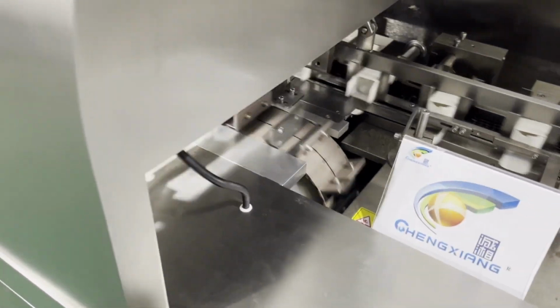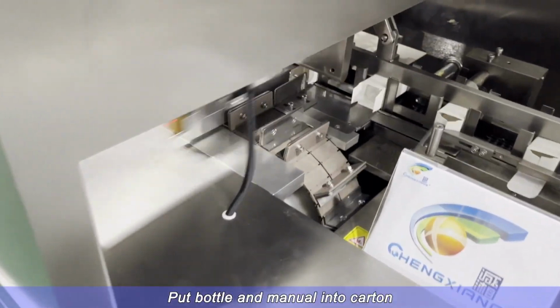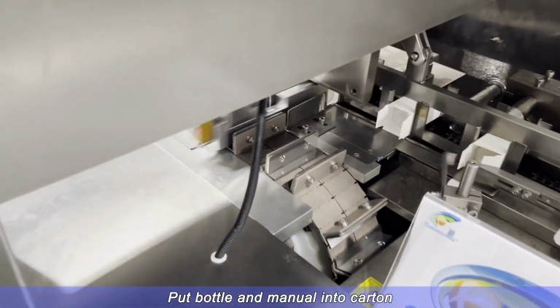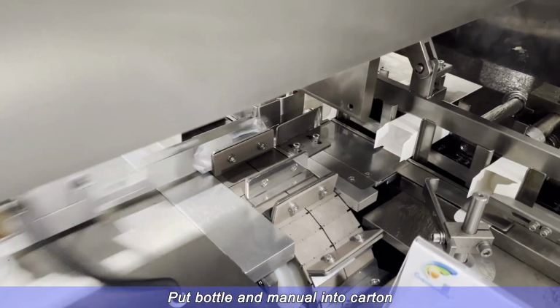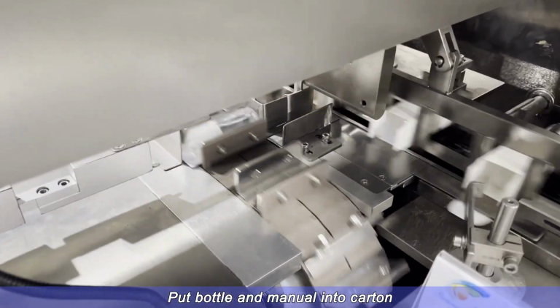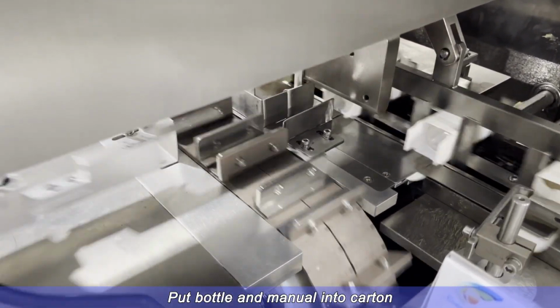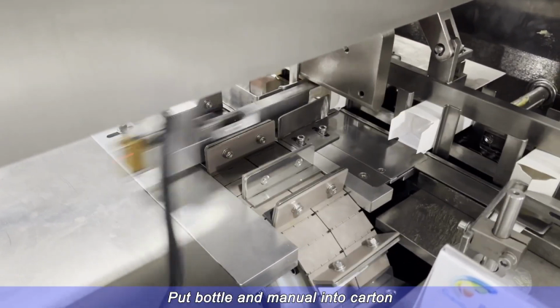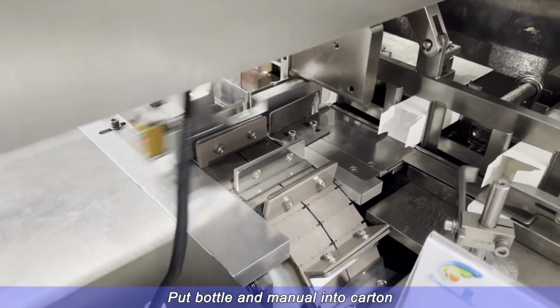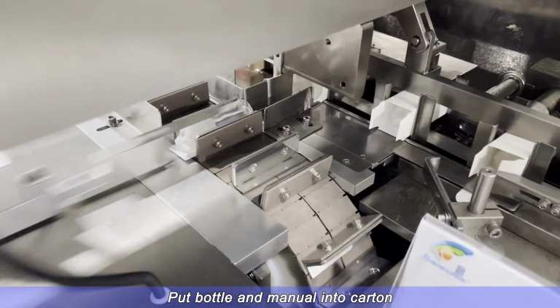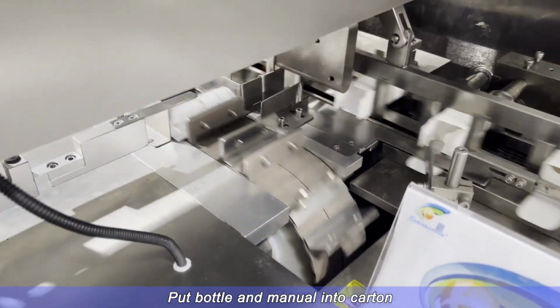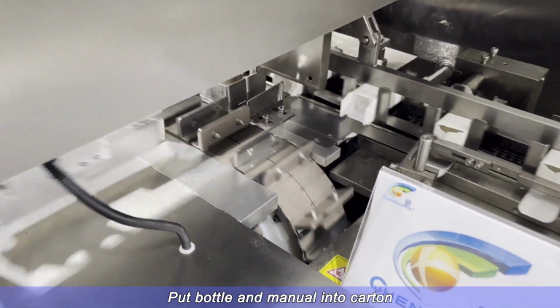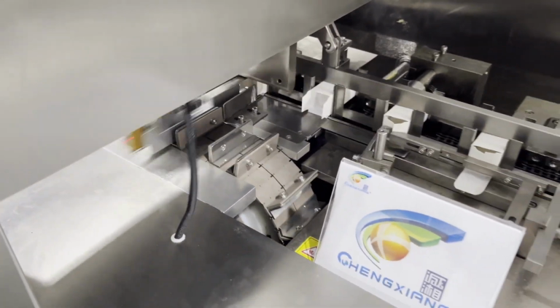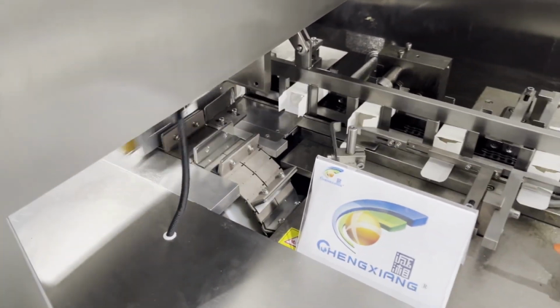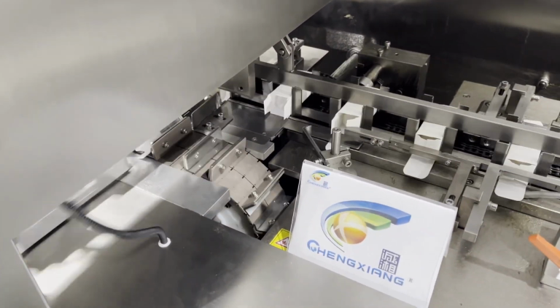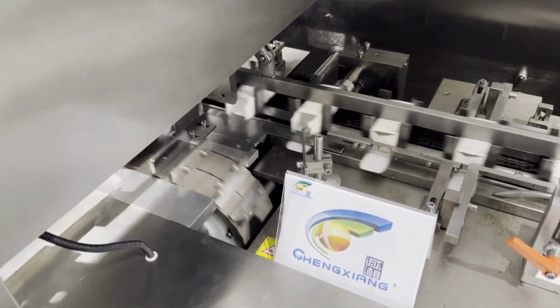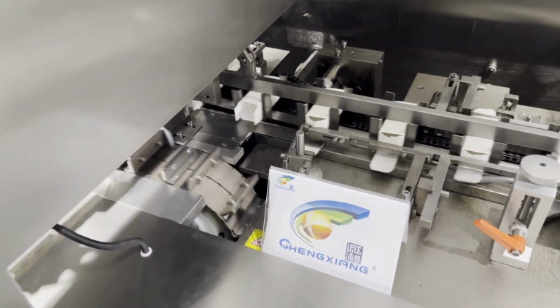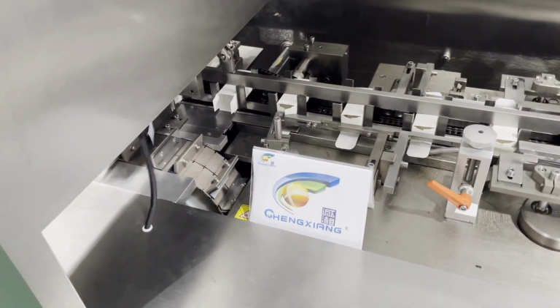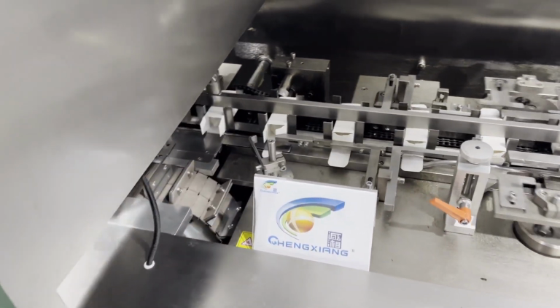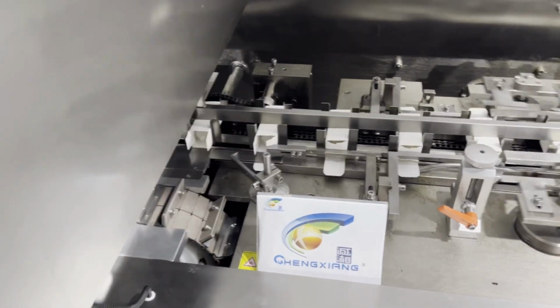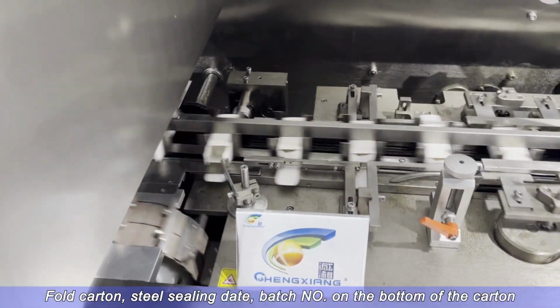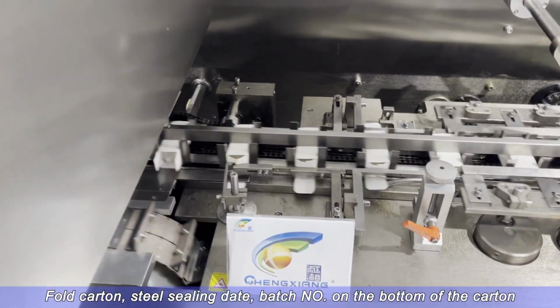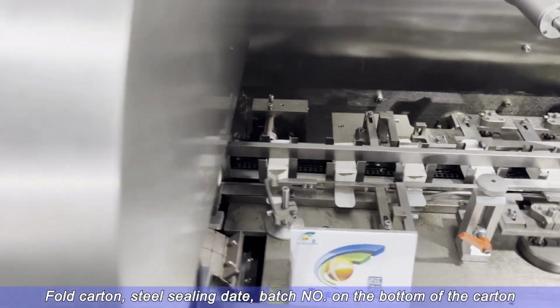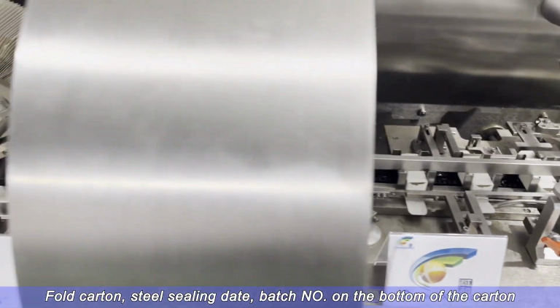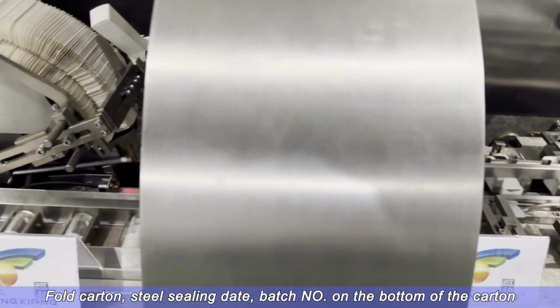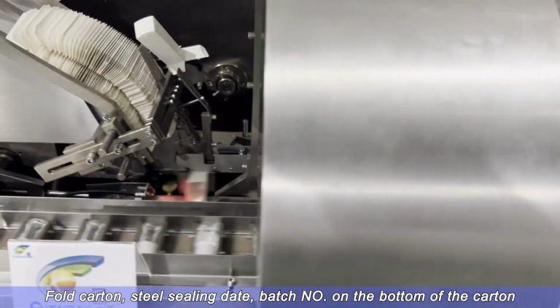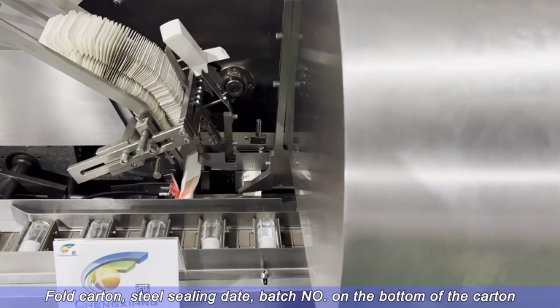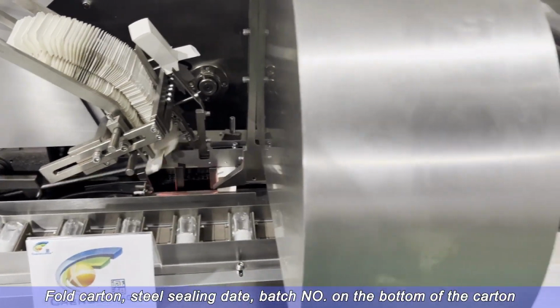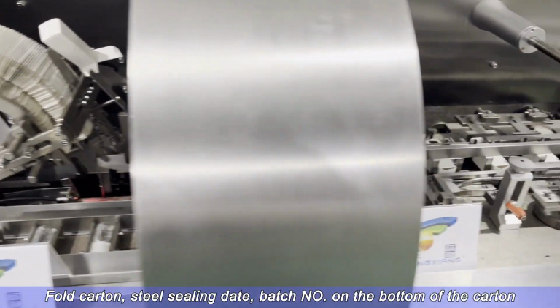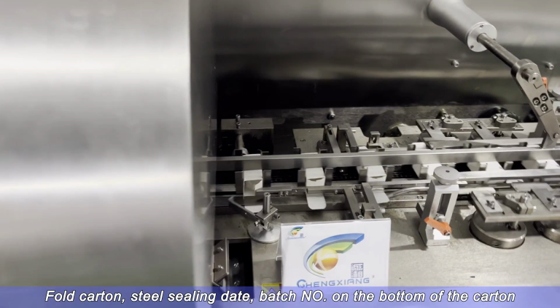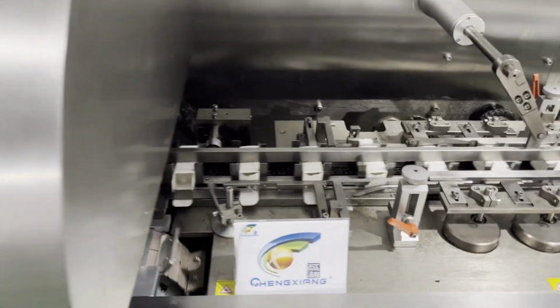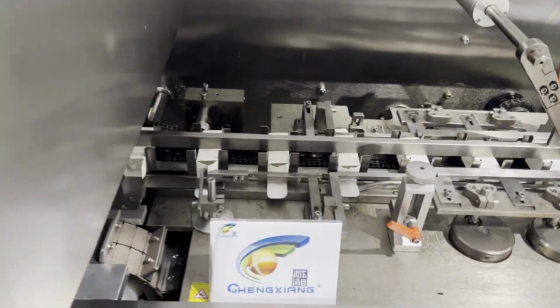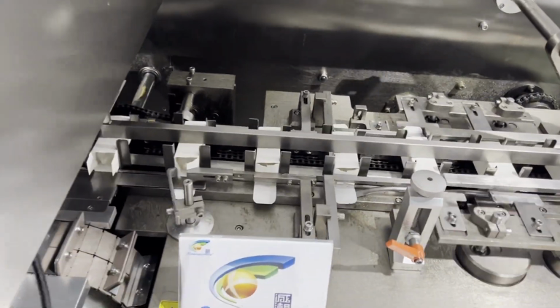Put bottle and manual into carton. Fold carton, steel ceiling tape, and apply batch handle on the bottom of the carton.